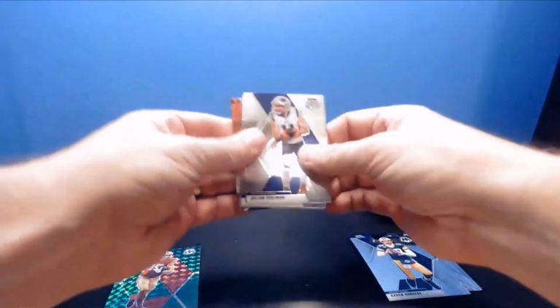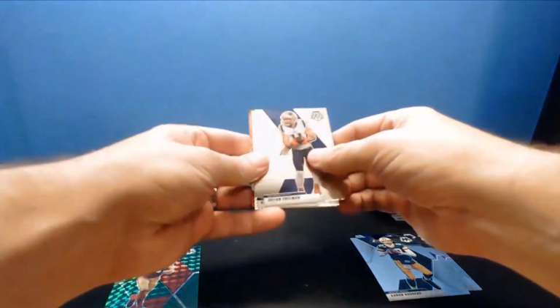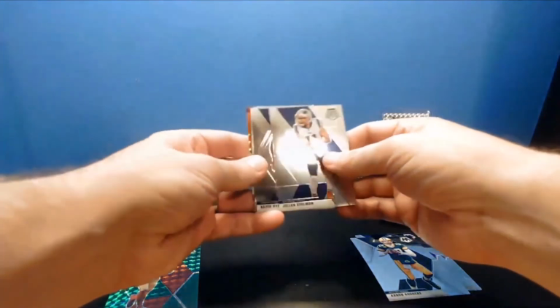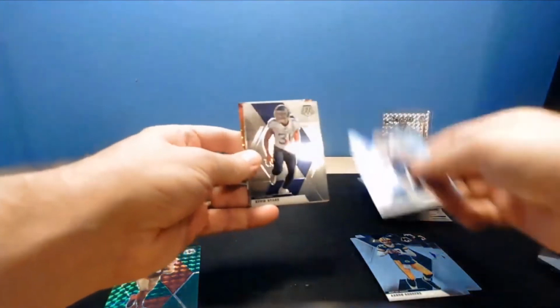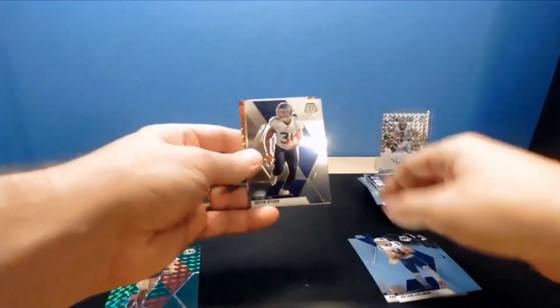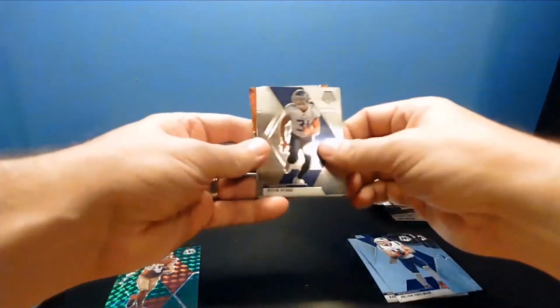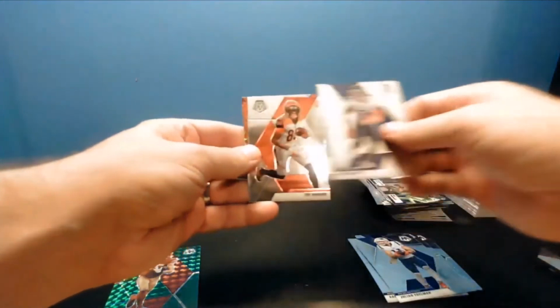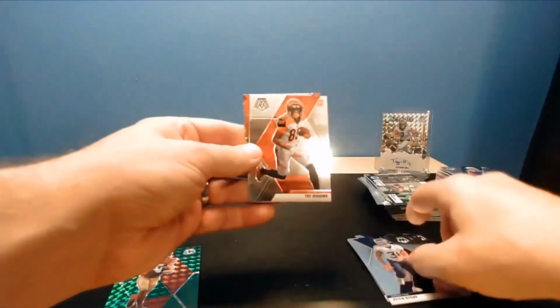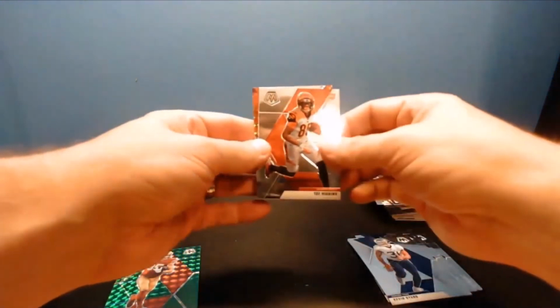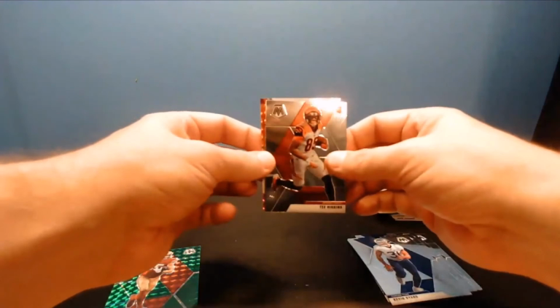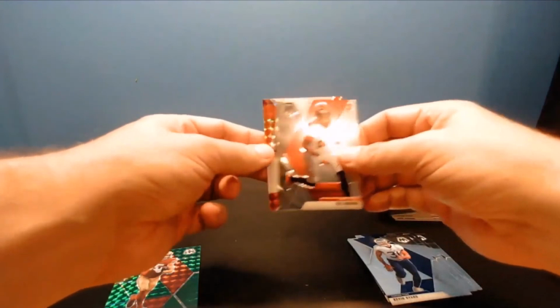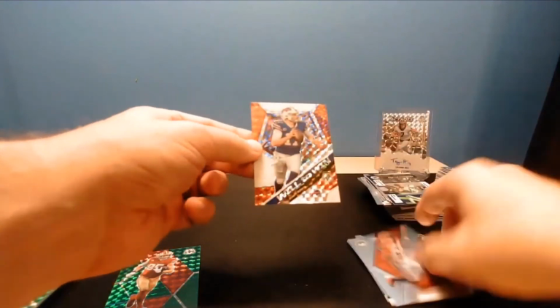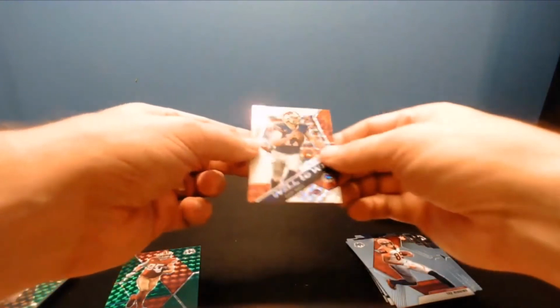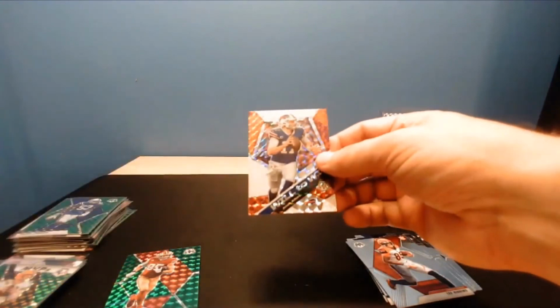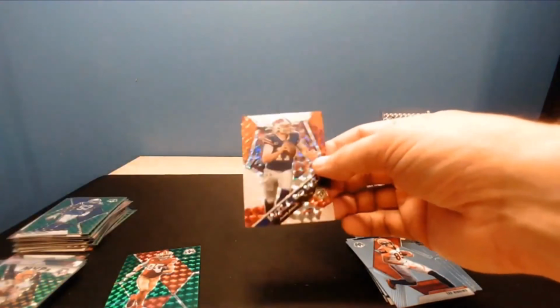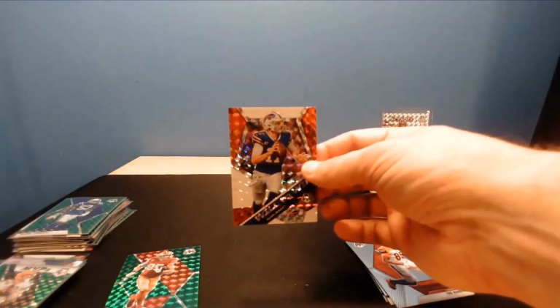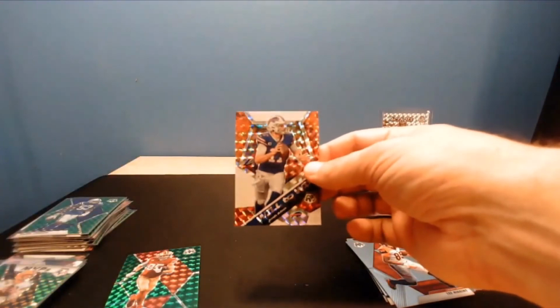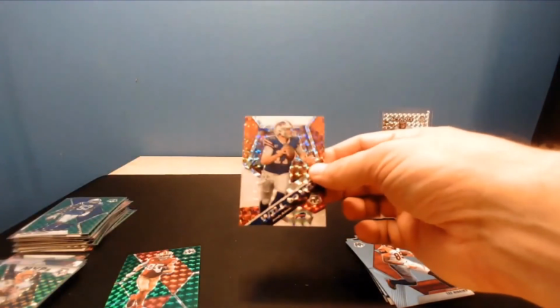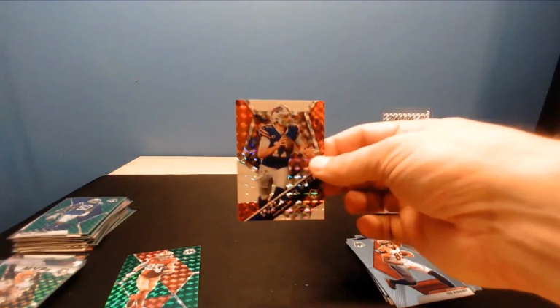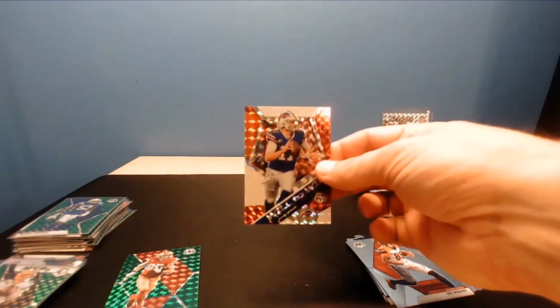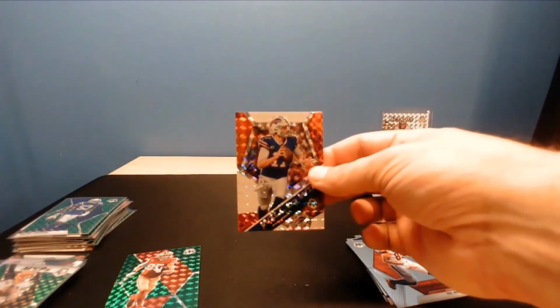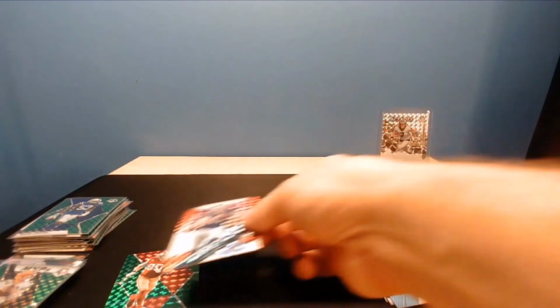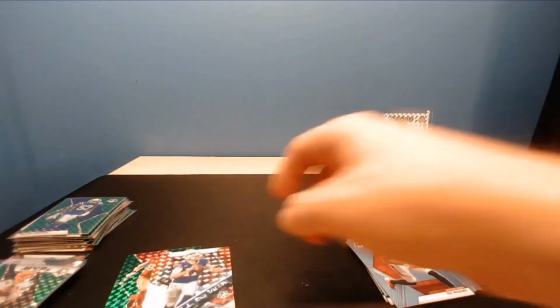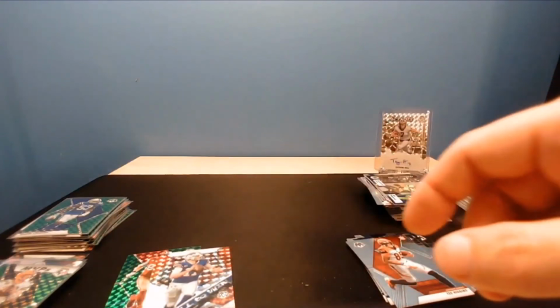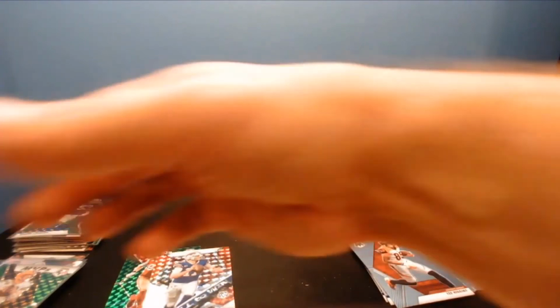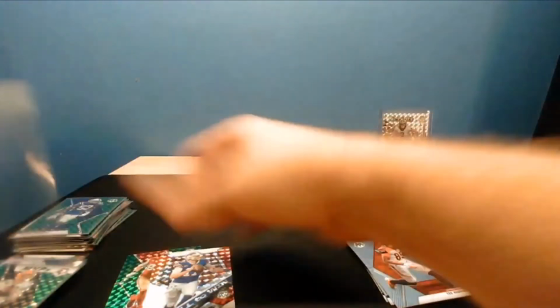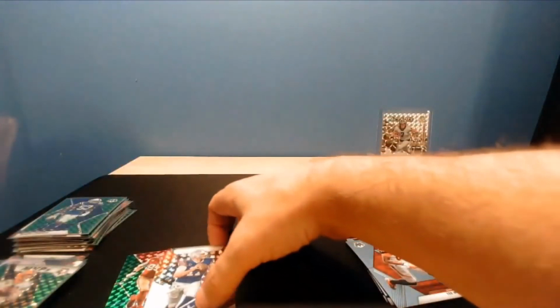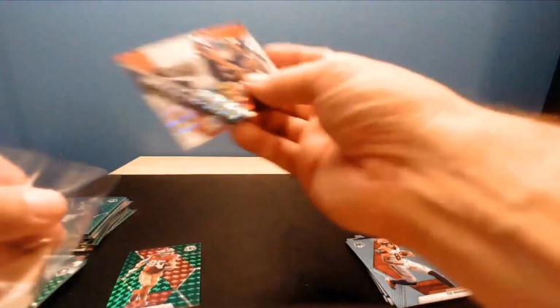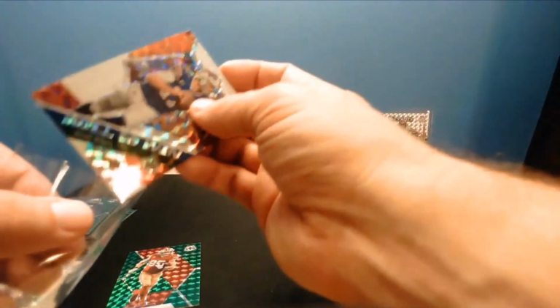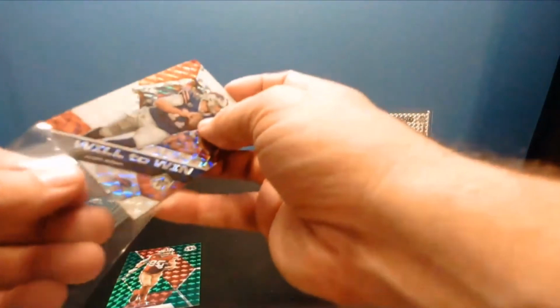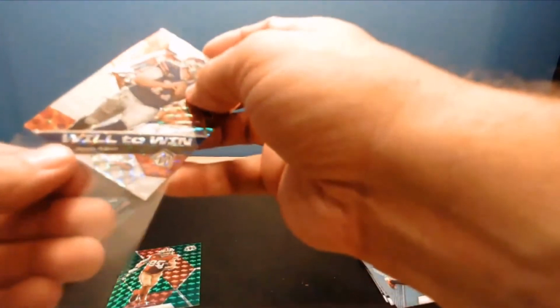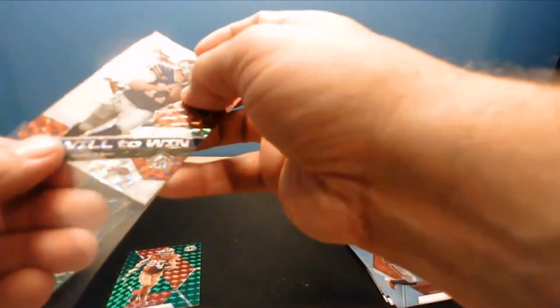Russell Wilson base, Mark Andrews, Aaron Rodgers base, George Kittle green Niners. Last pack. Julian Edelman, Kevin Bayard, Tee Higgins rookie, and Mosaic Silver 'Will to Win' Josh Allen - nice. Buffalo got a couple nice Mosaics.